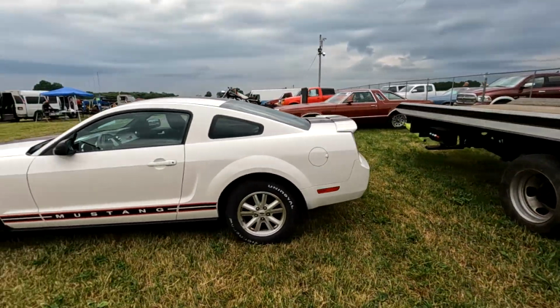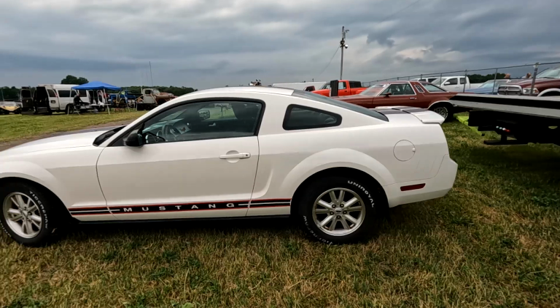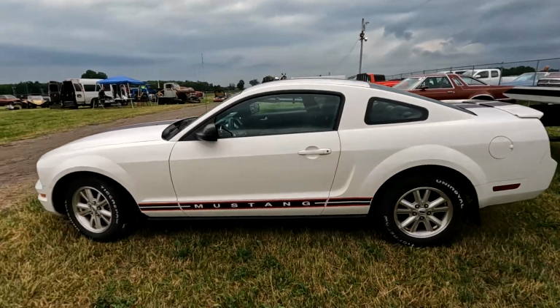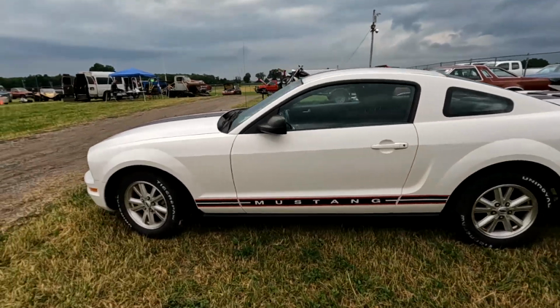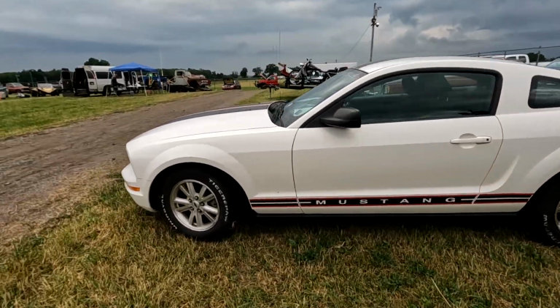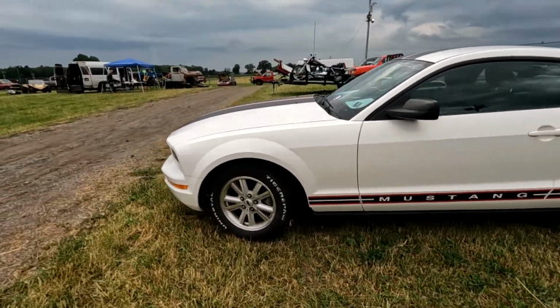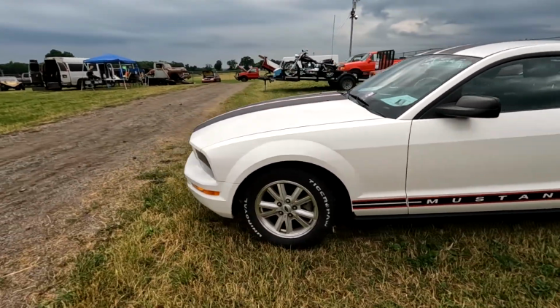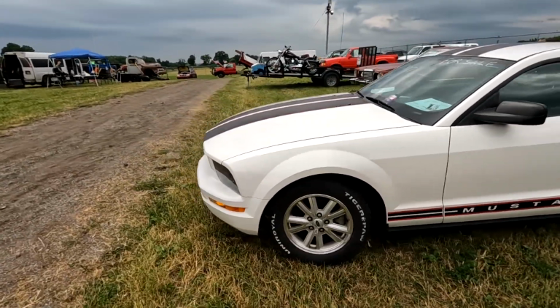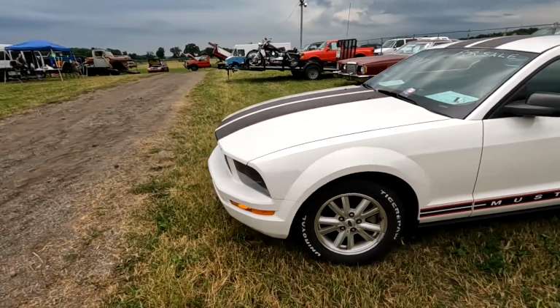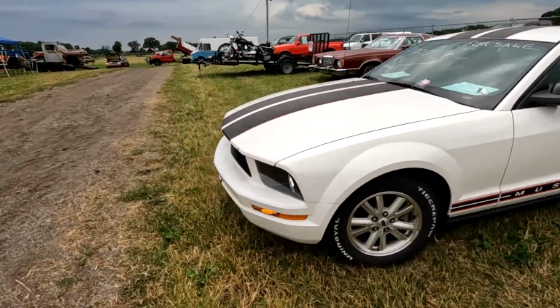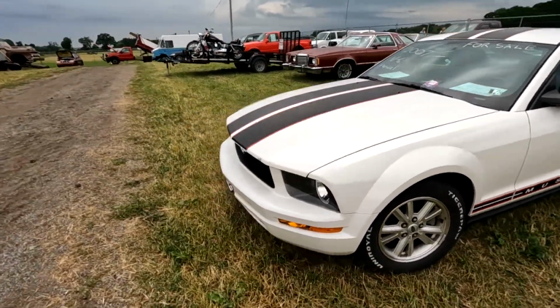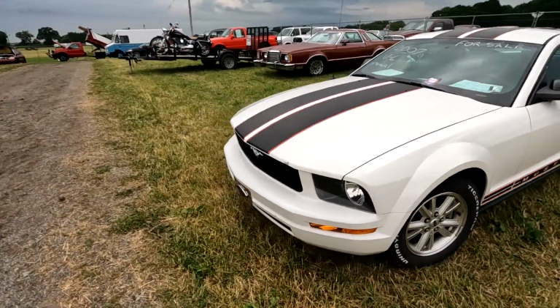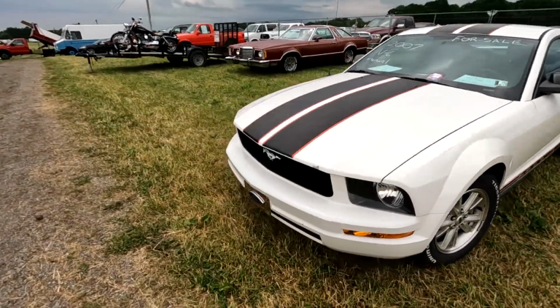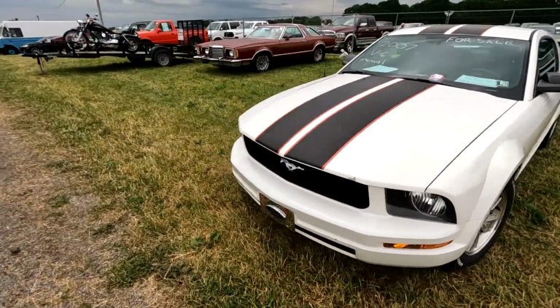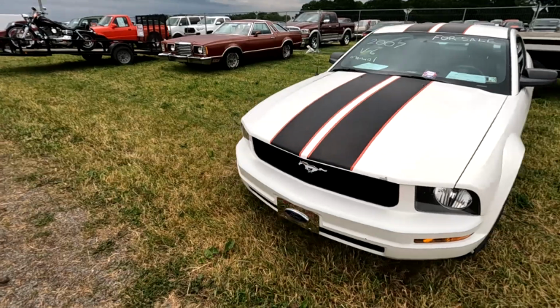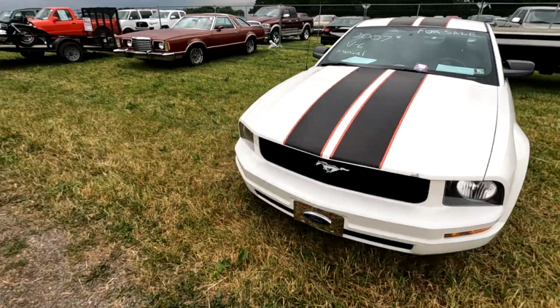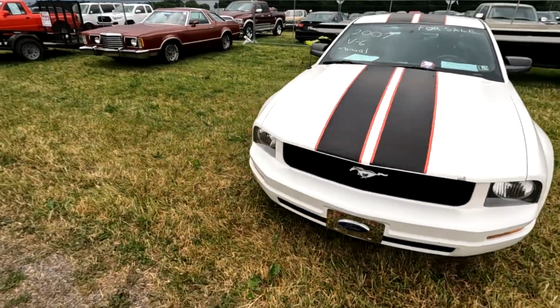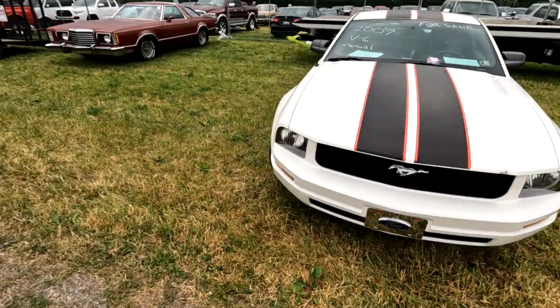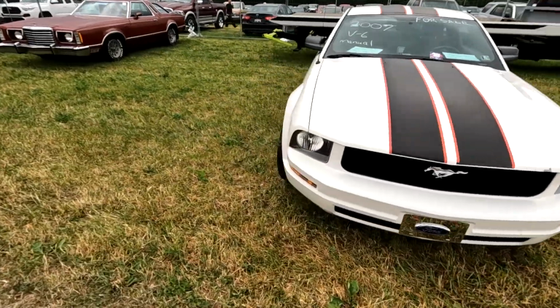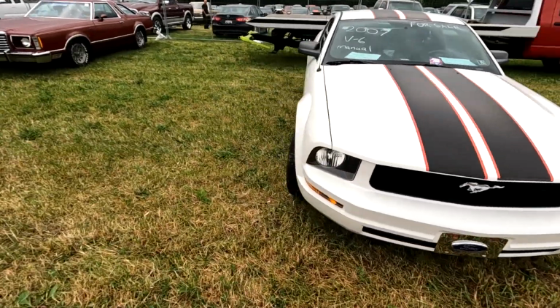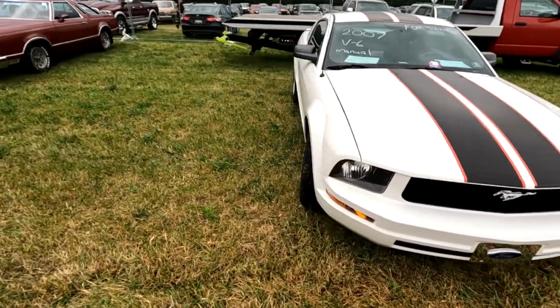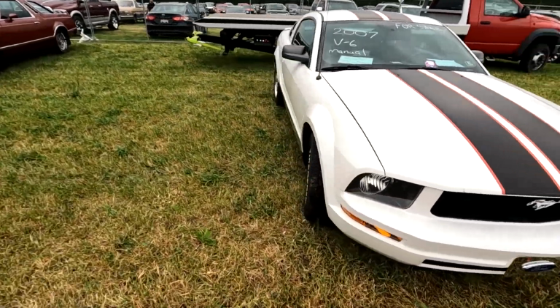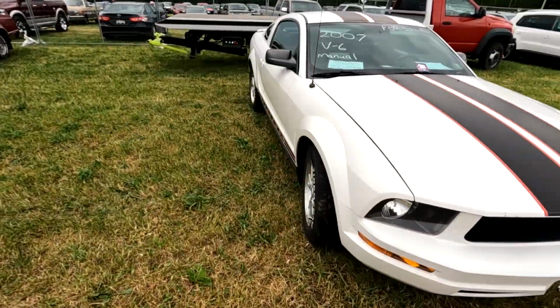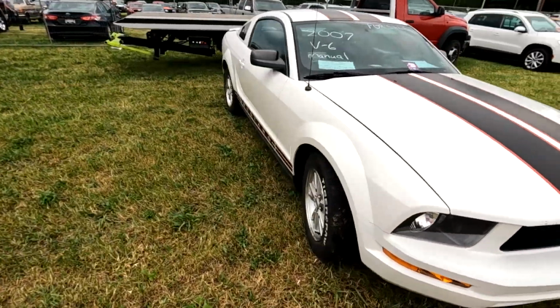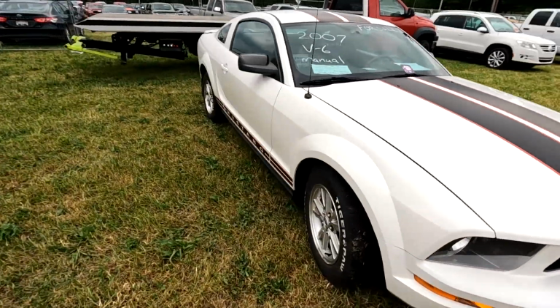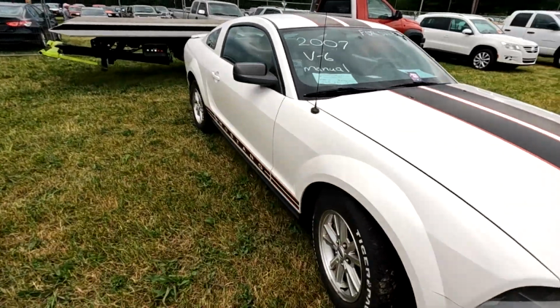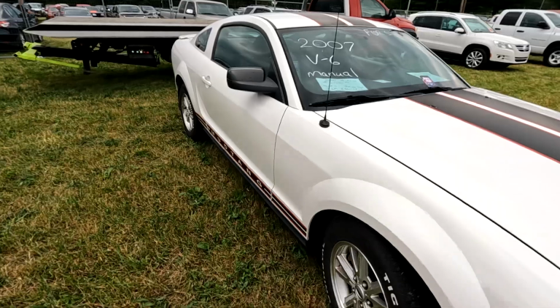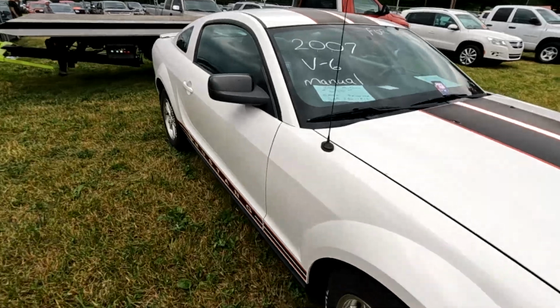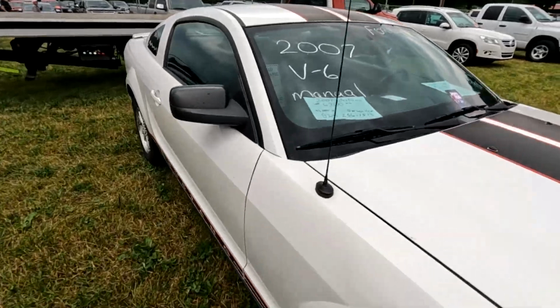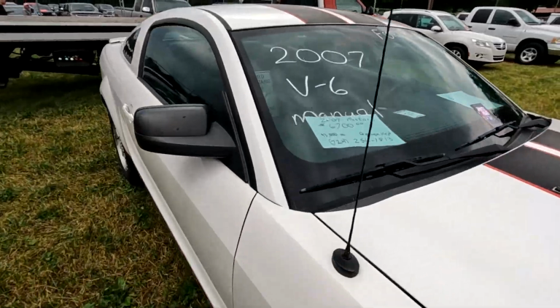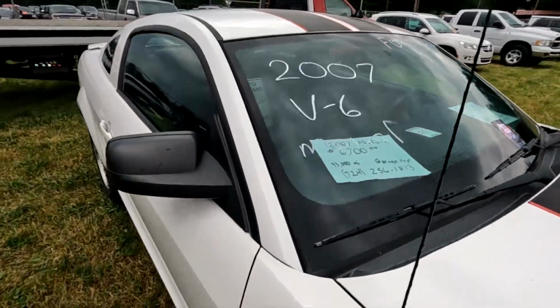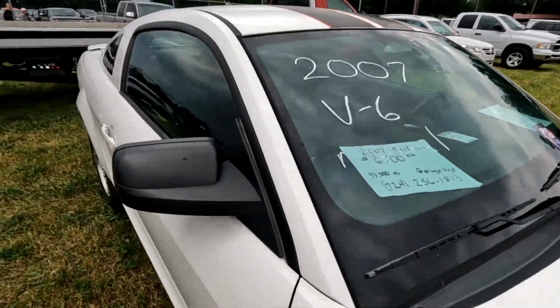Here's a nice Mustang — 2007 for 6,700 bucks with 93,000 miles. That could be a lot of fun for 6,700 bucks.